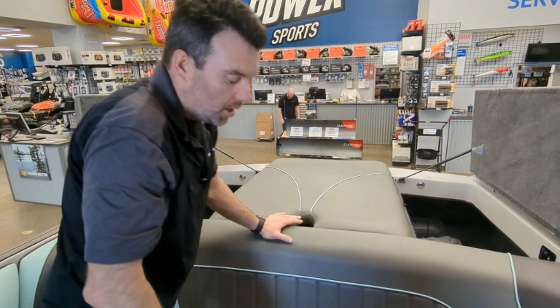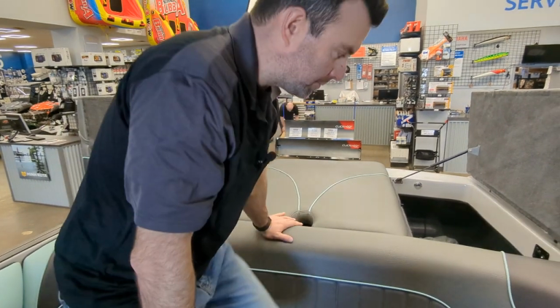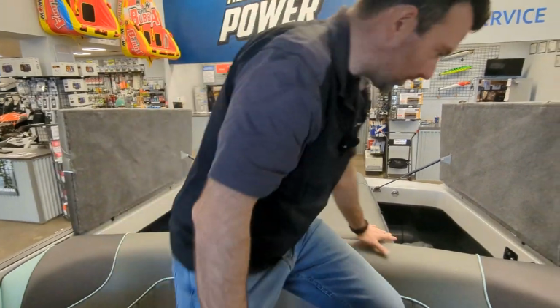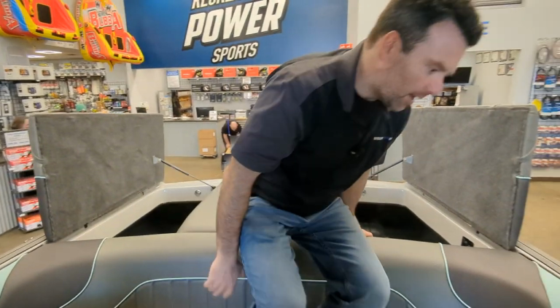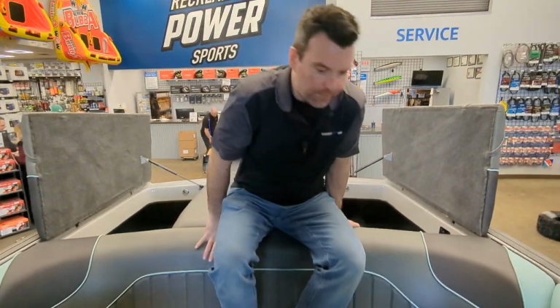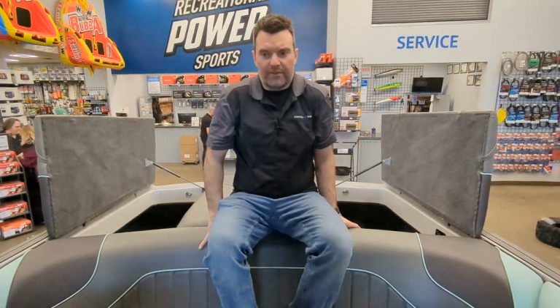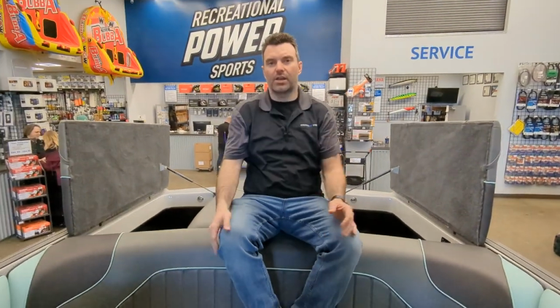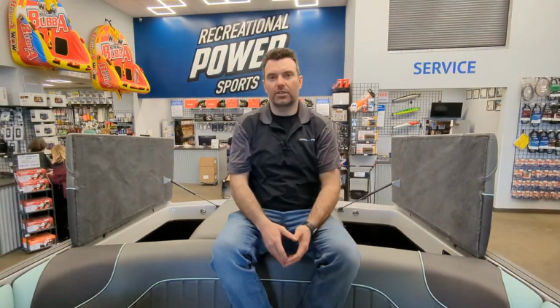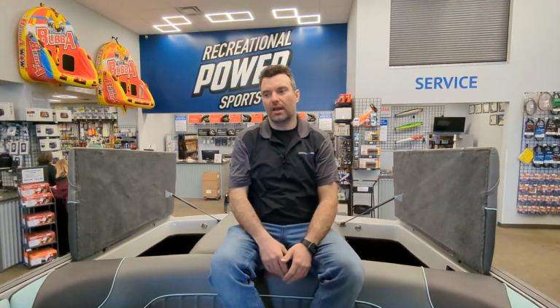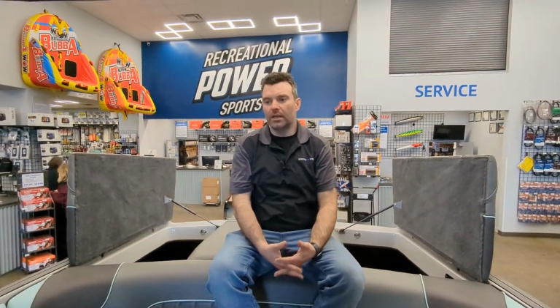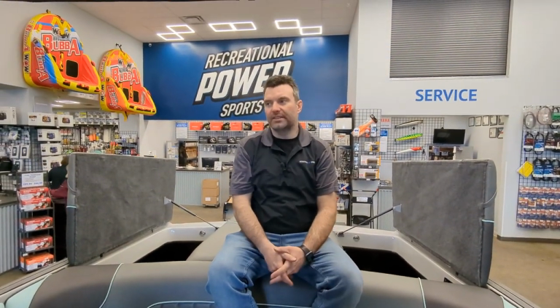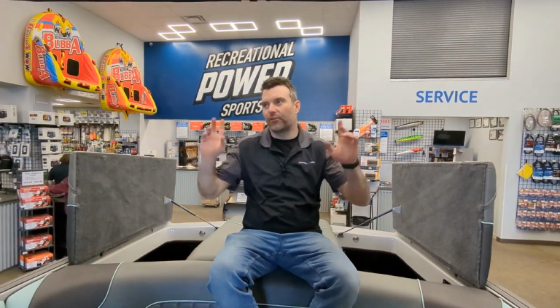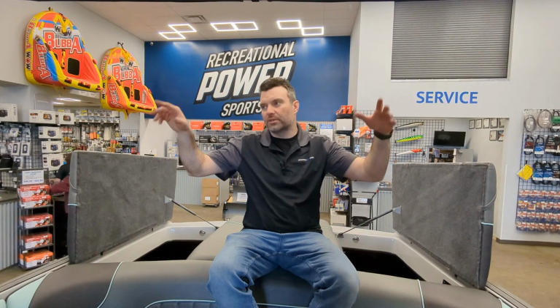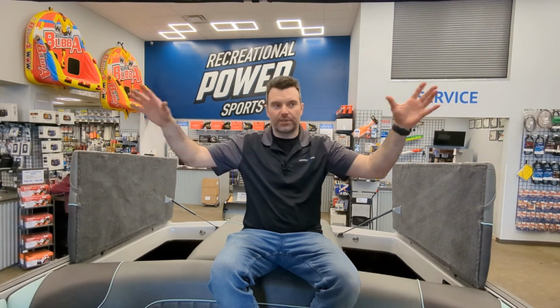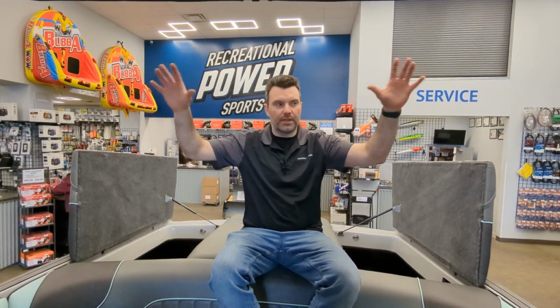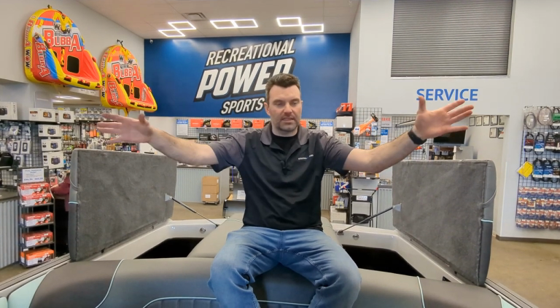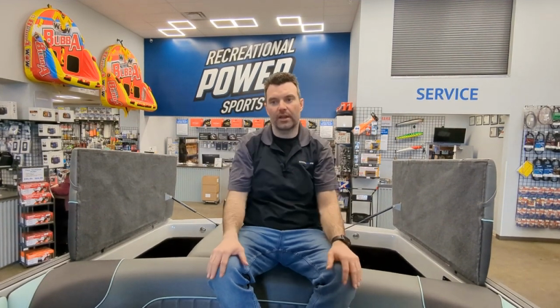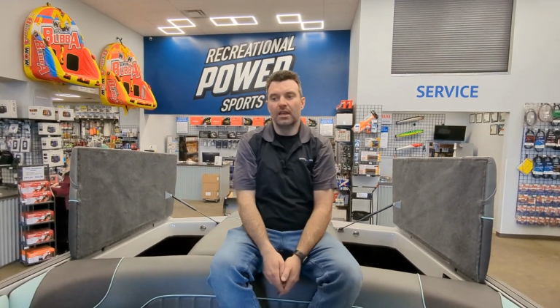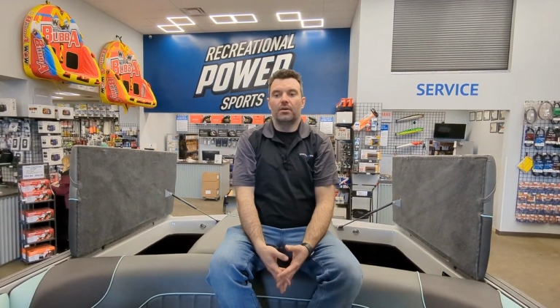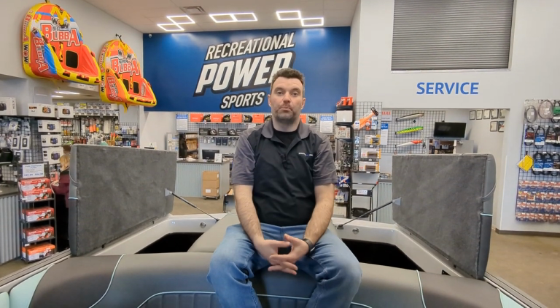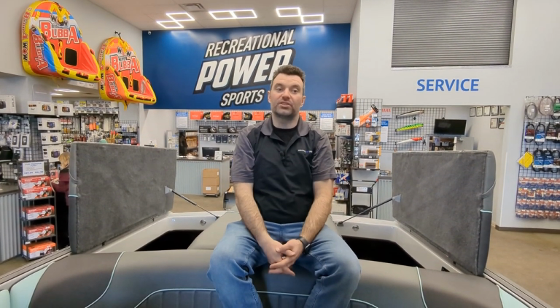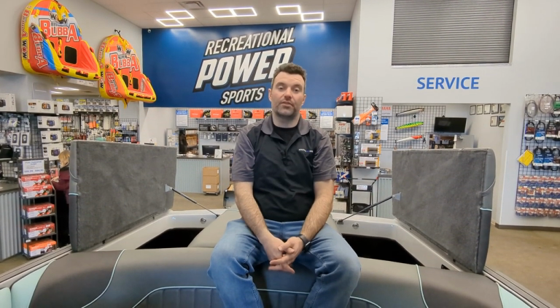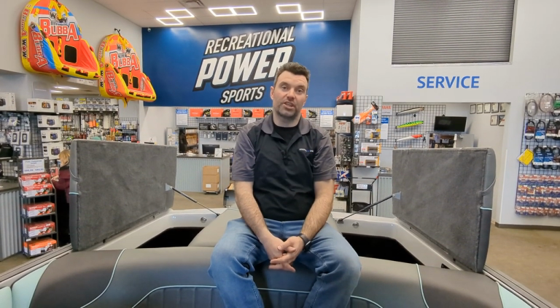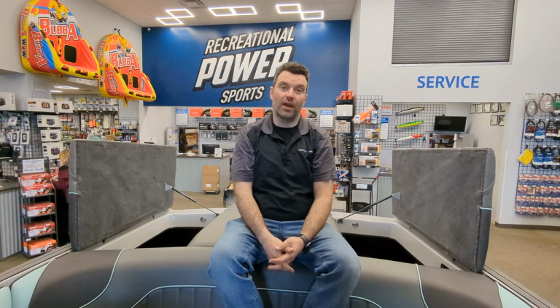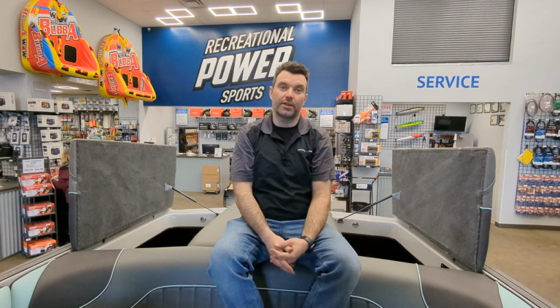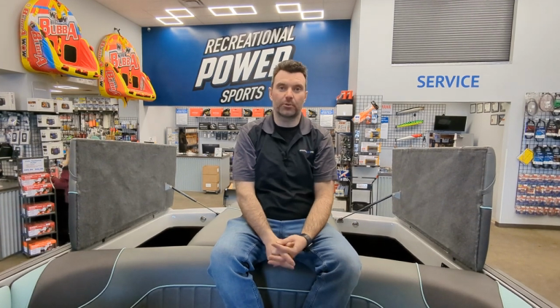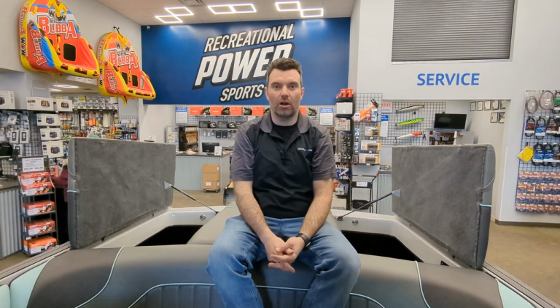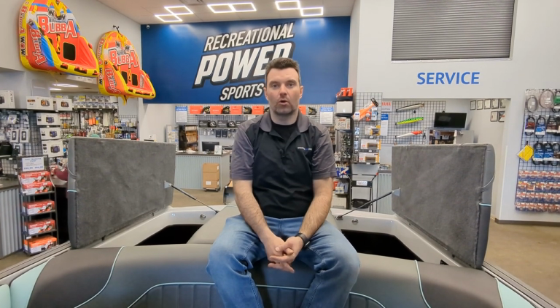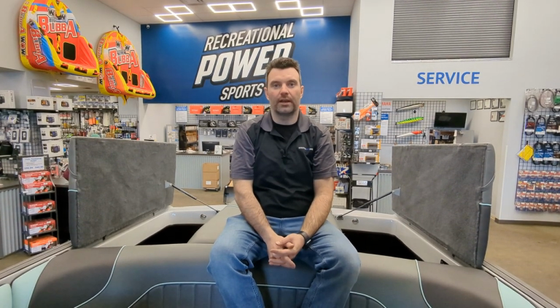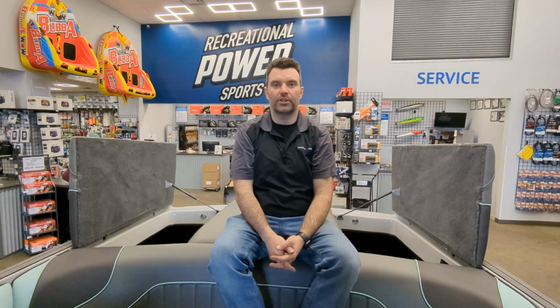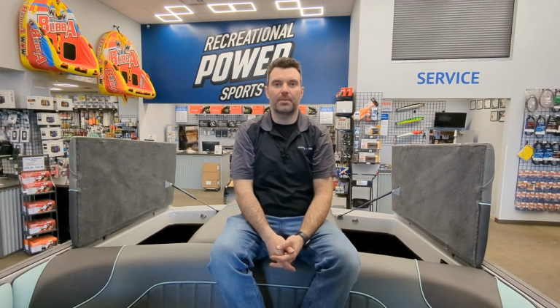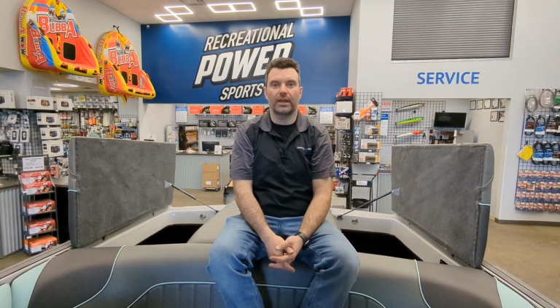The boat comes with a factory travel cover. The tower folds, with speakers, bimini racks, and everything on it. The boat's in stock — if you want to check it online, recreationalpowersports.com, or come on down to the dealership and I'd be happy to show you guys.